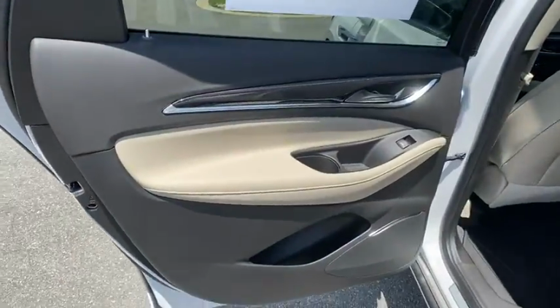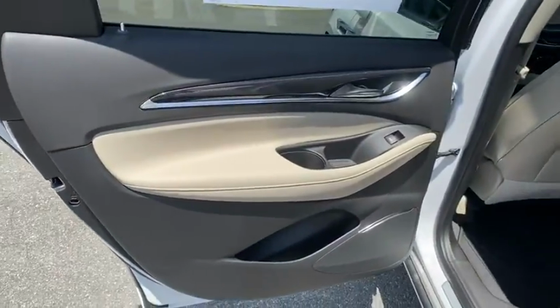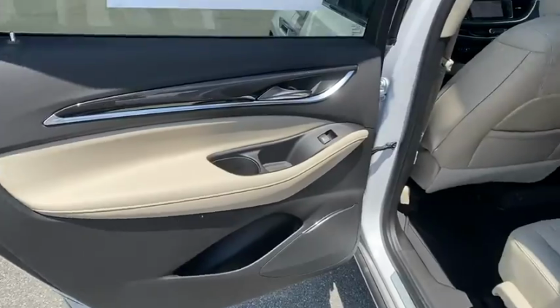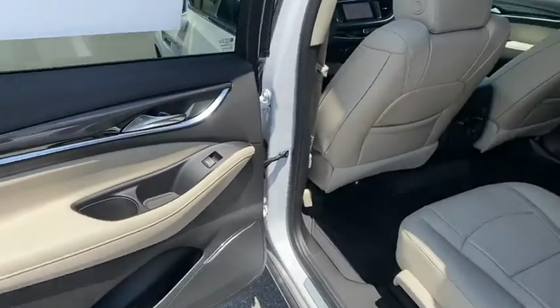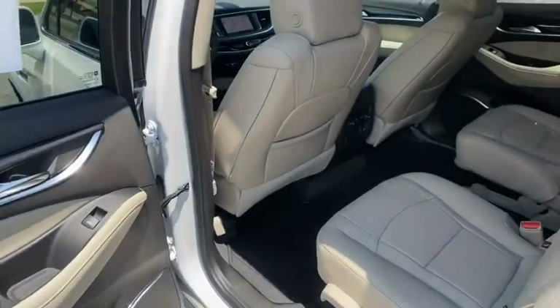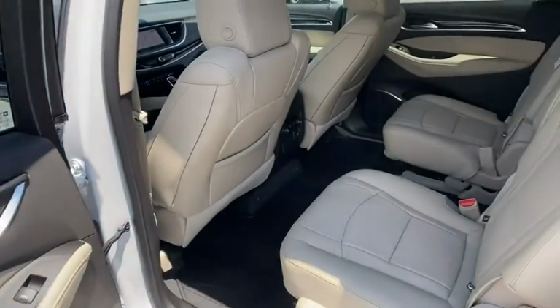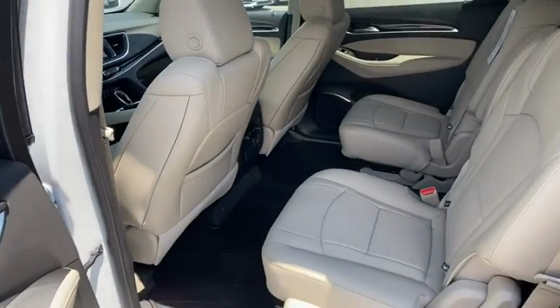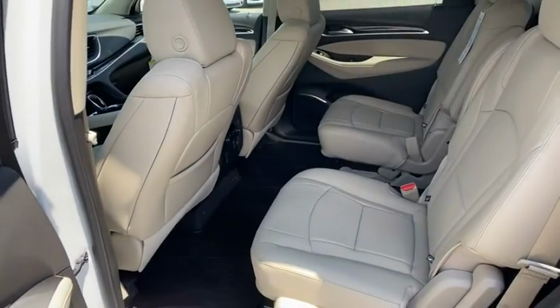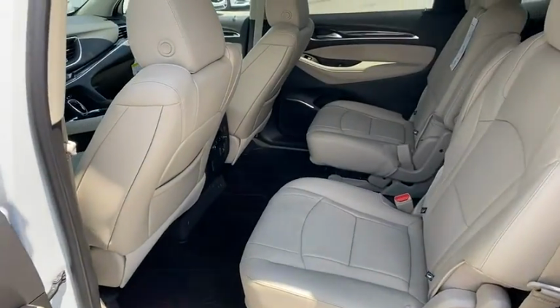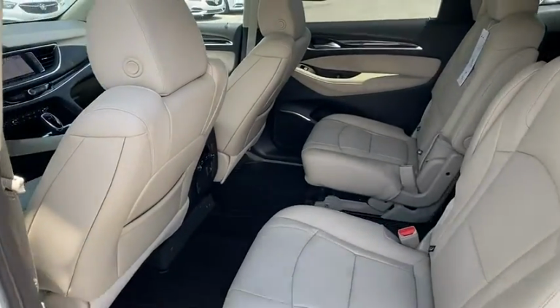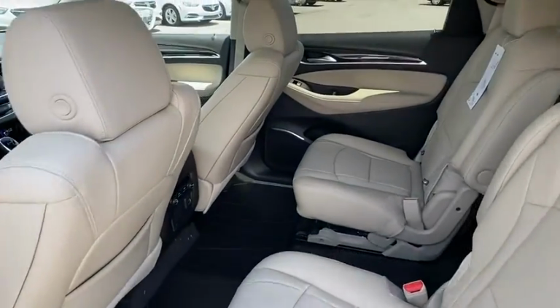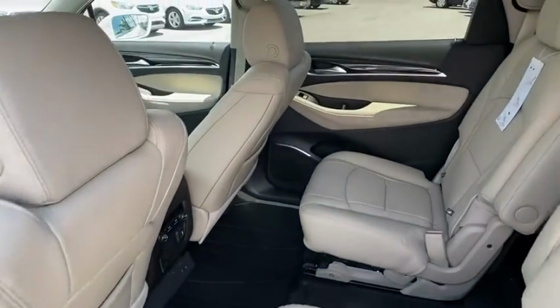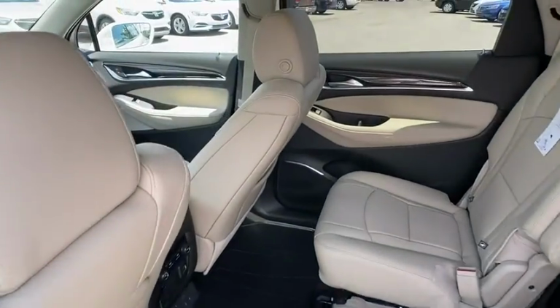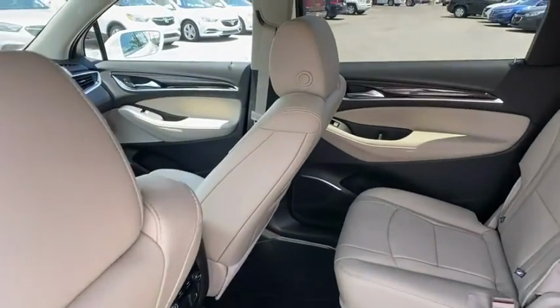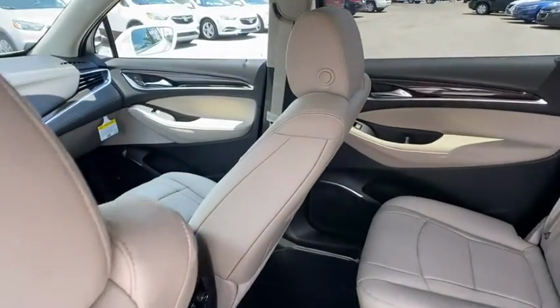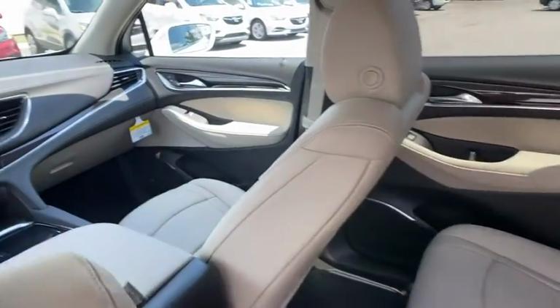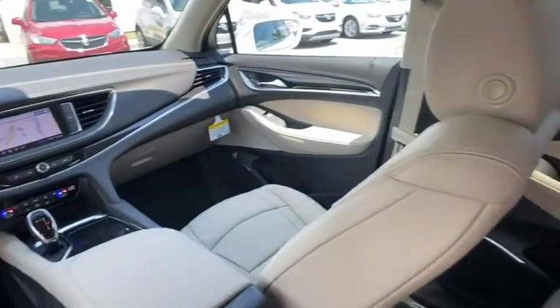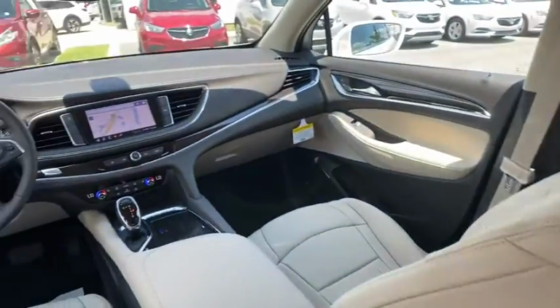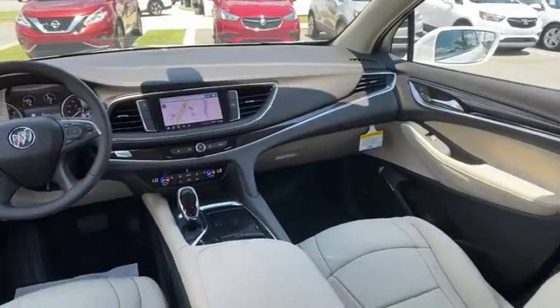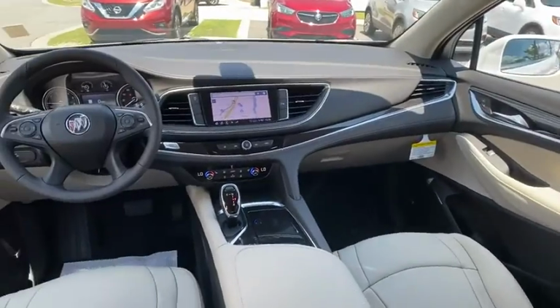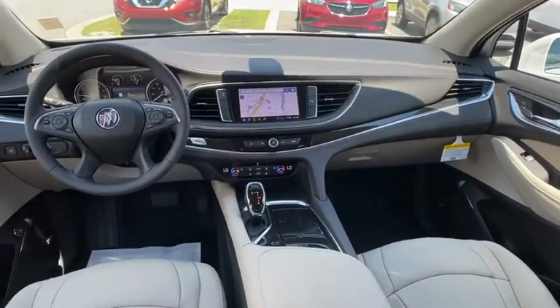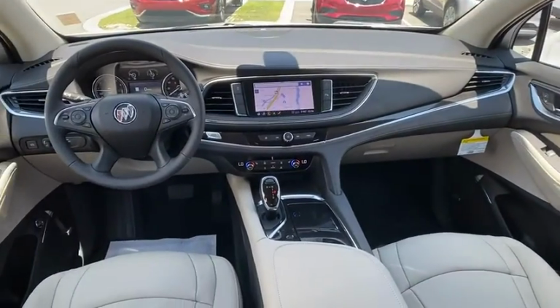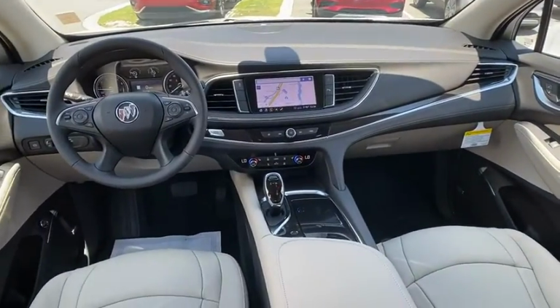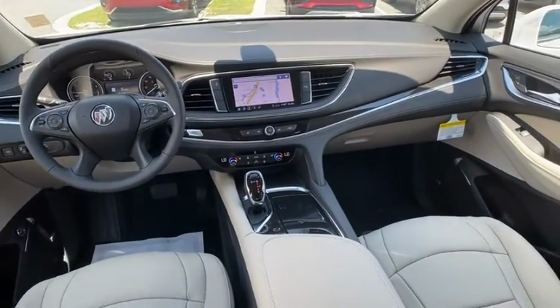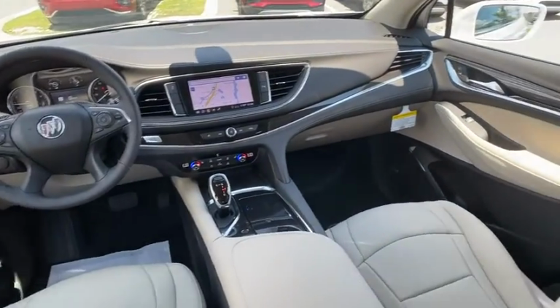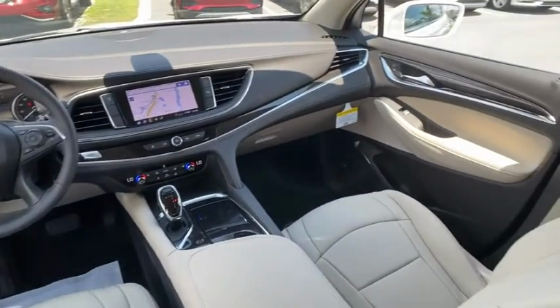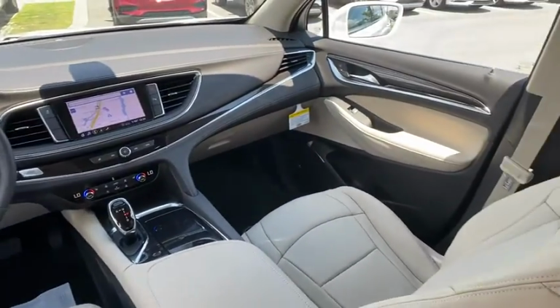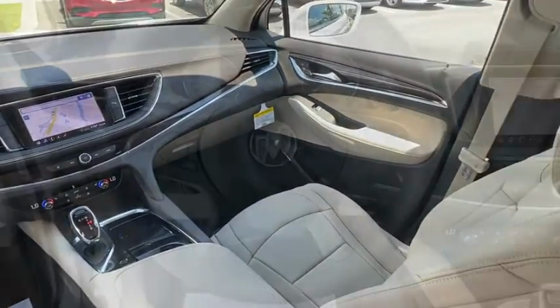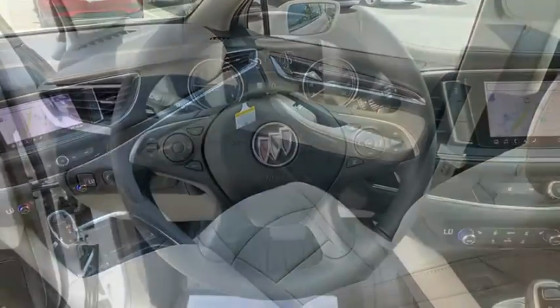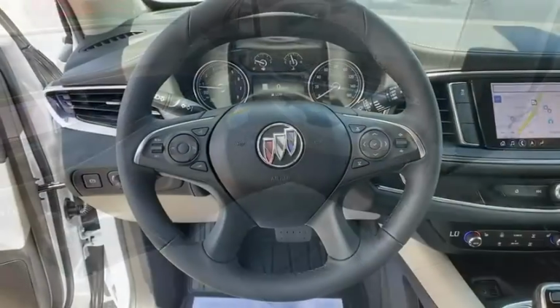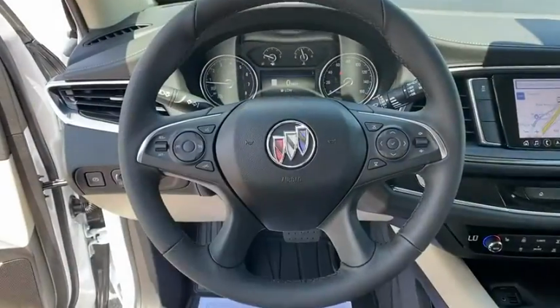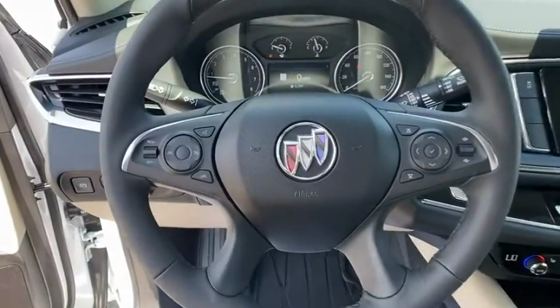Electronic stability control, heated front driver and passenger seats, rear window defroster, security system, power windows, compass, trip computer.